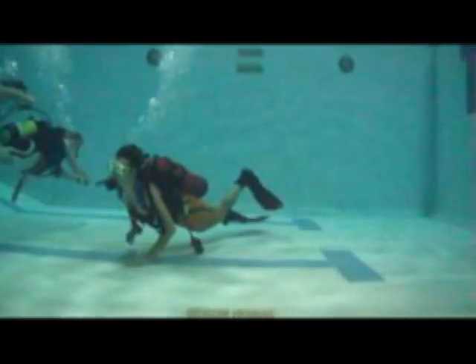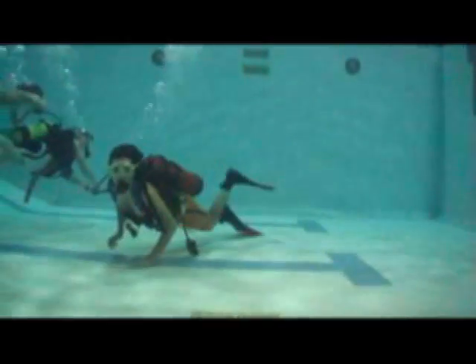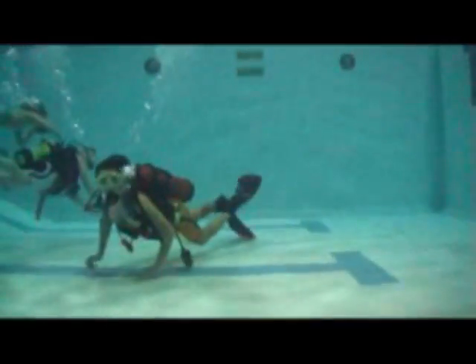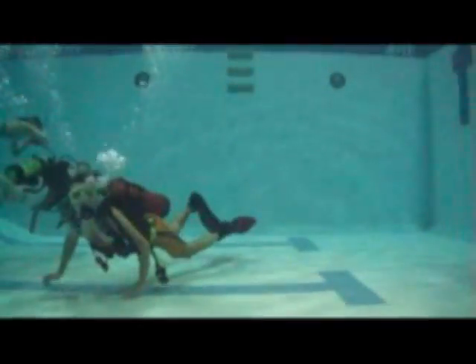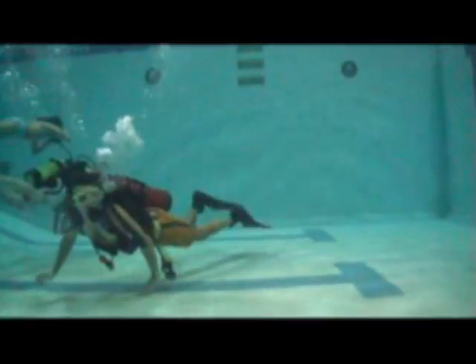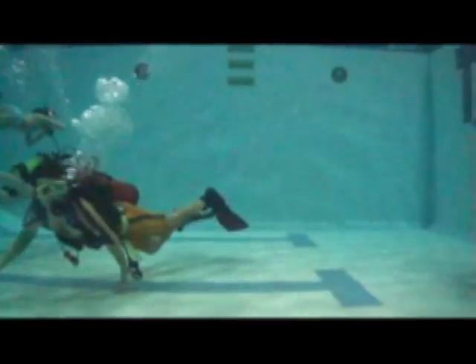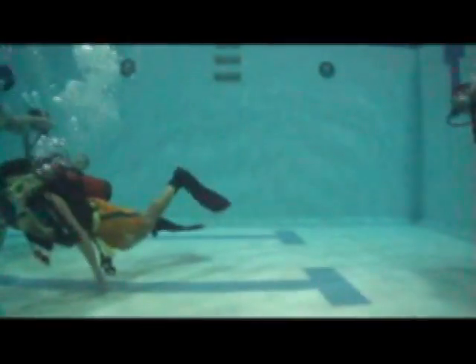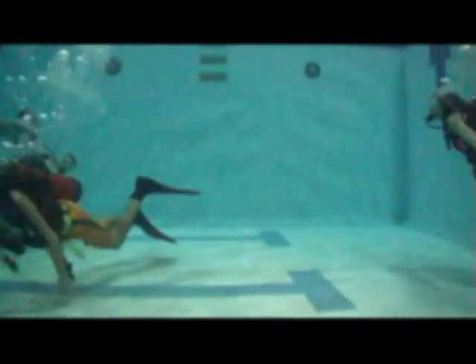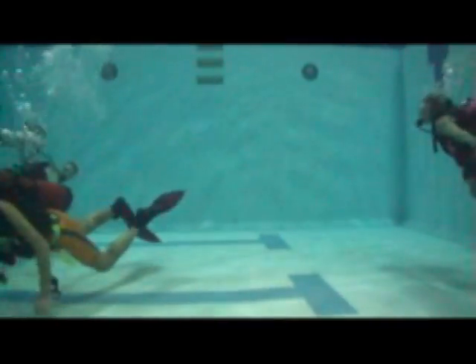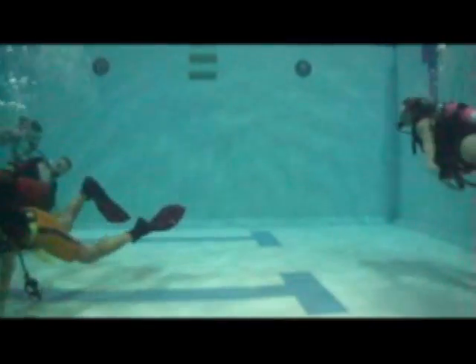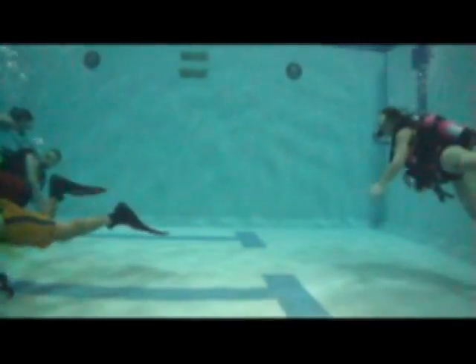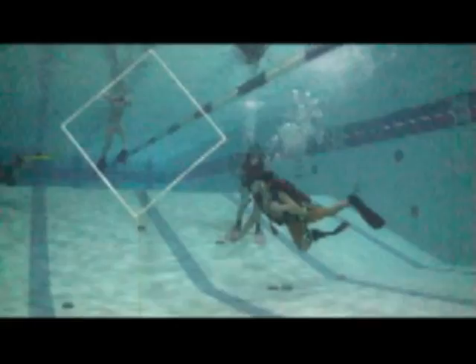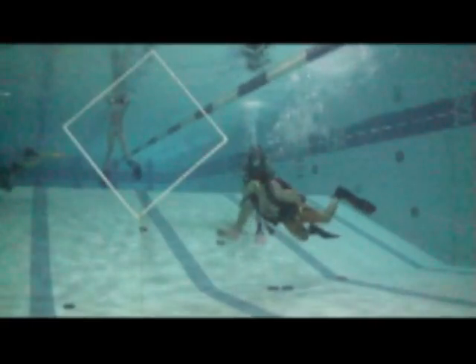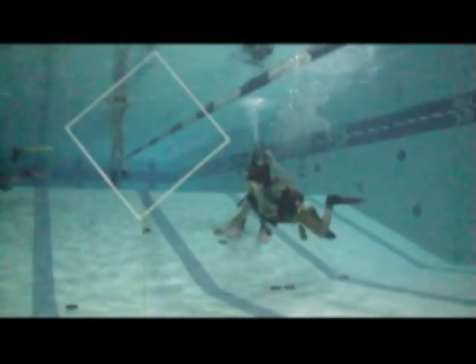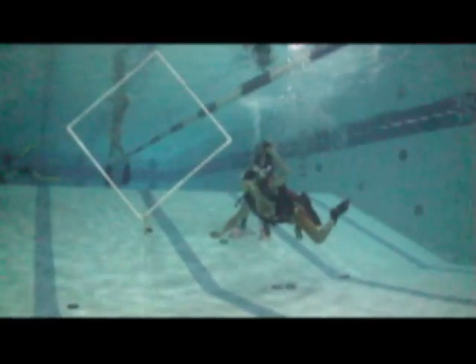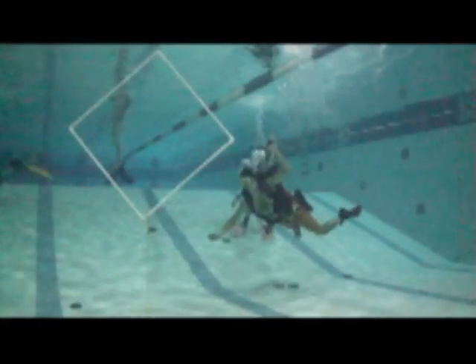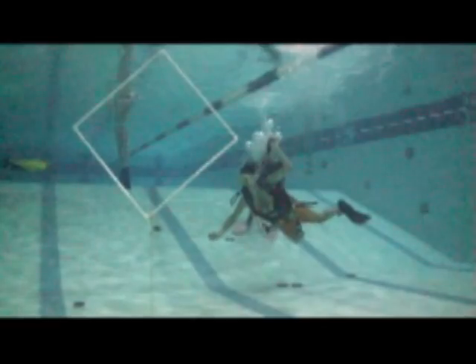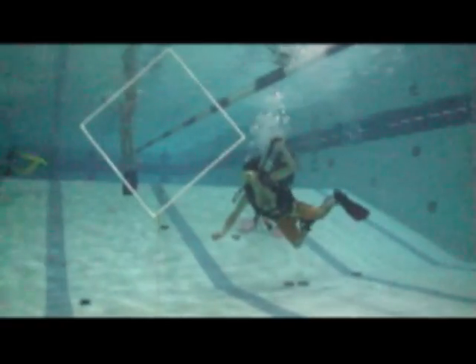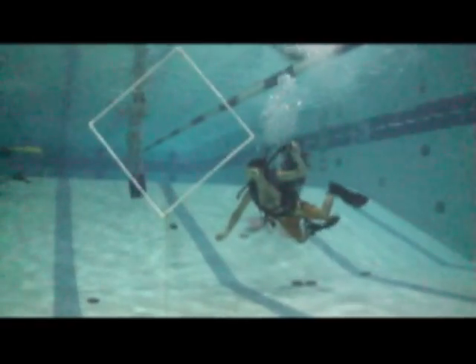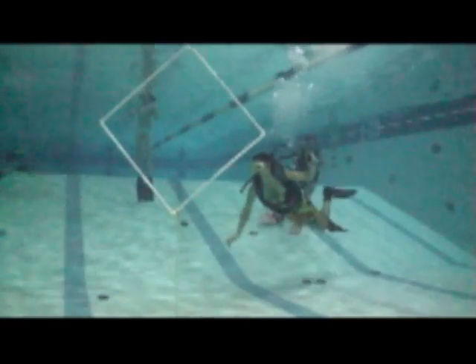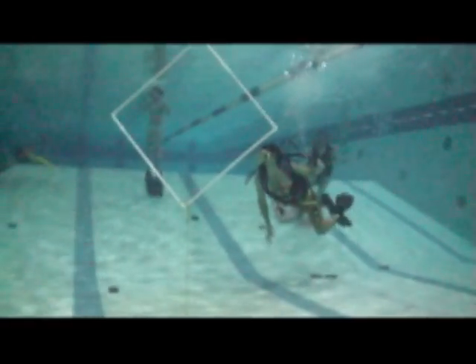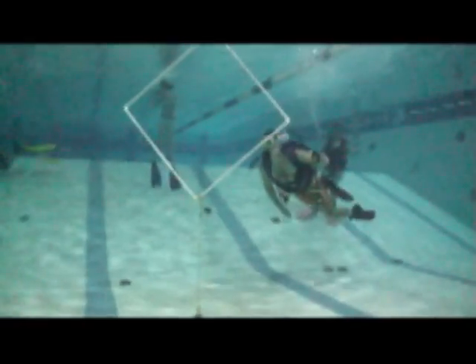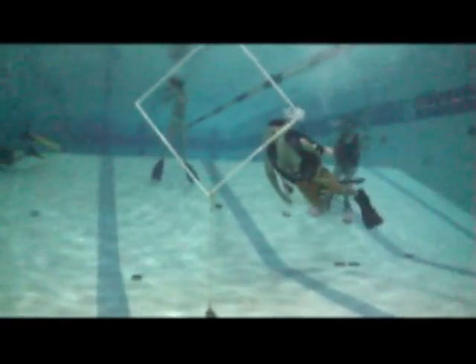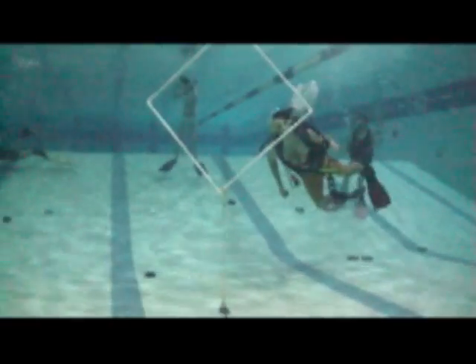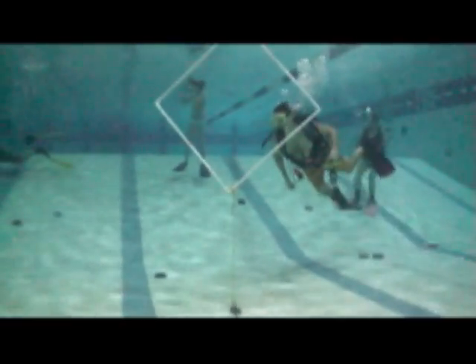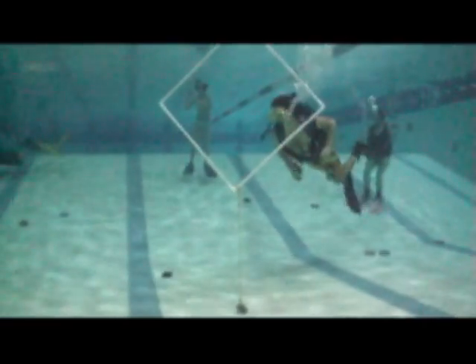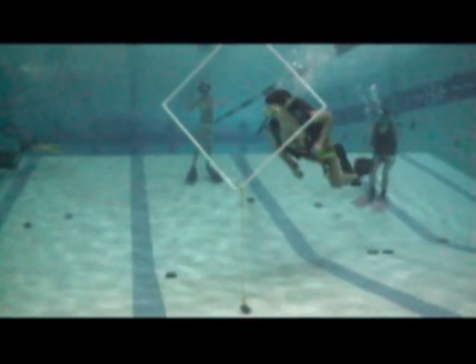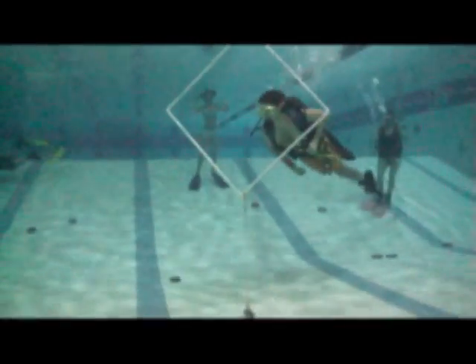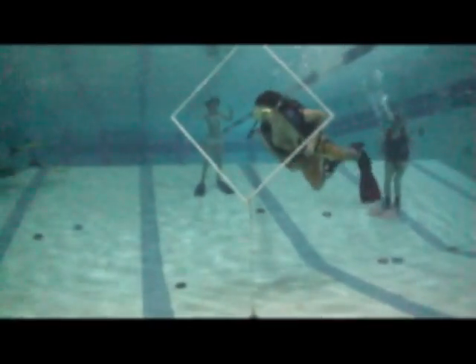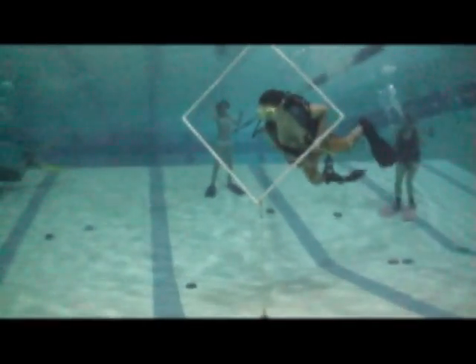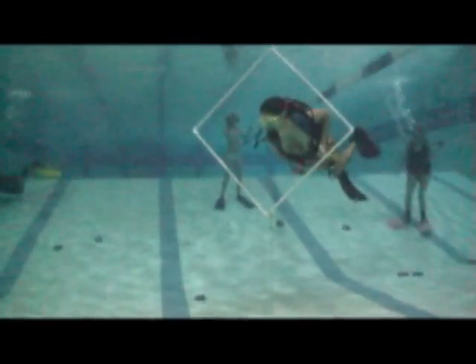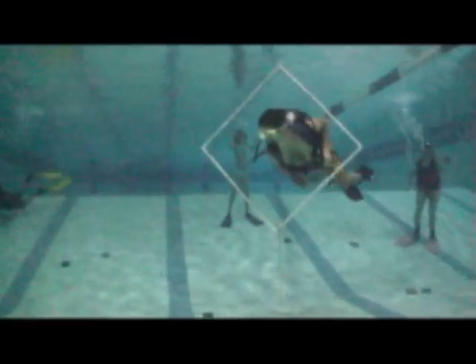As you can see, scuba diving is easy to learn and a very safe sport with the proper training. We'll have you jumping or swimming through hoops in no time.